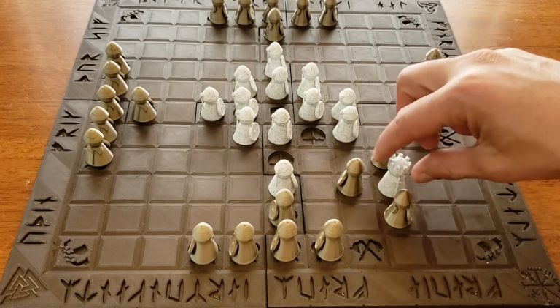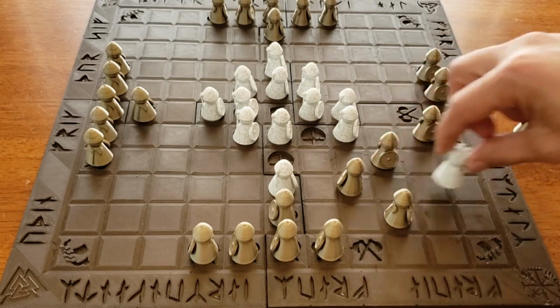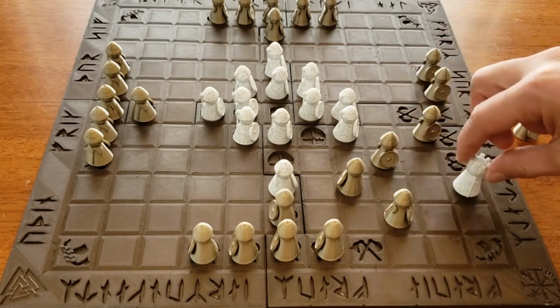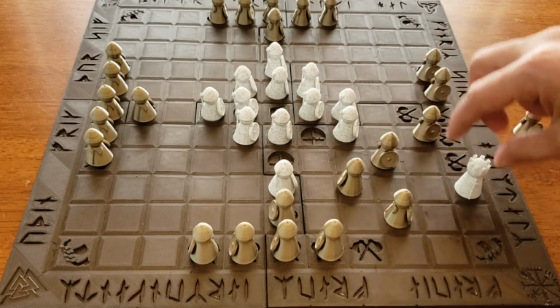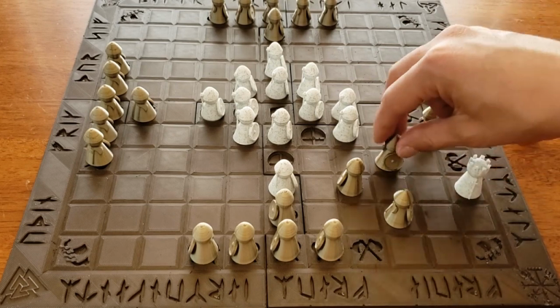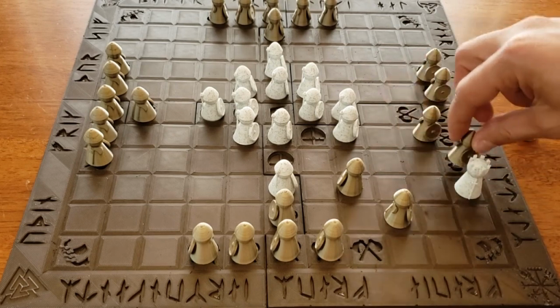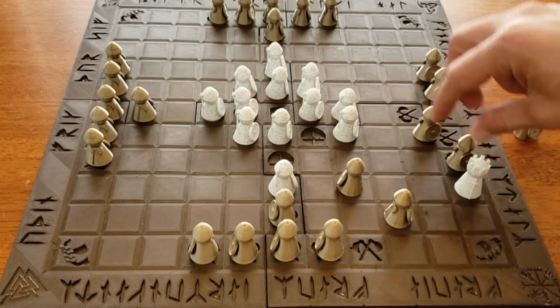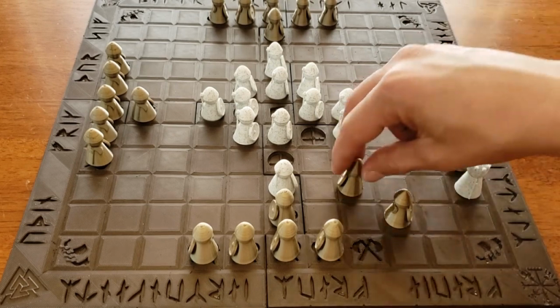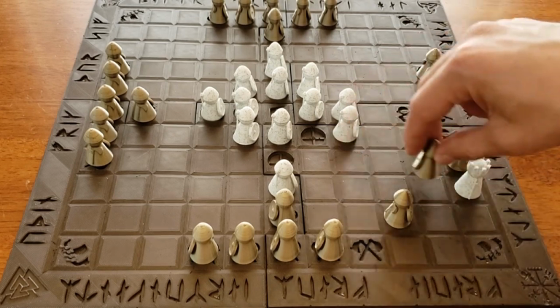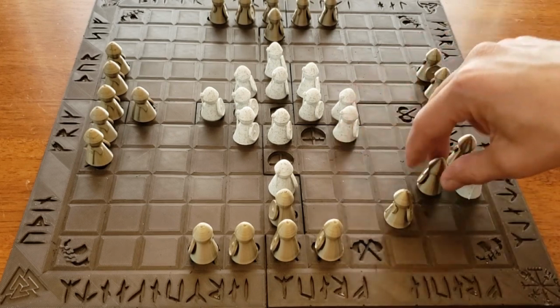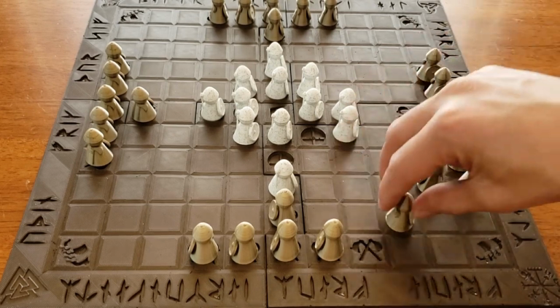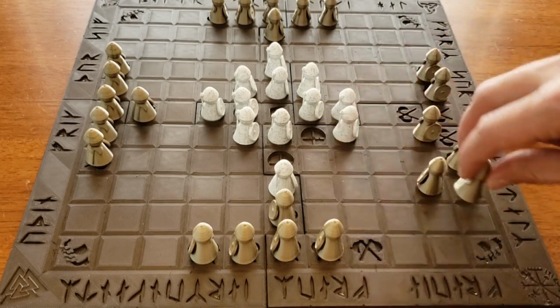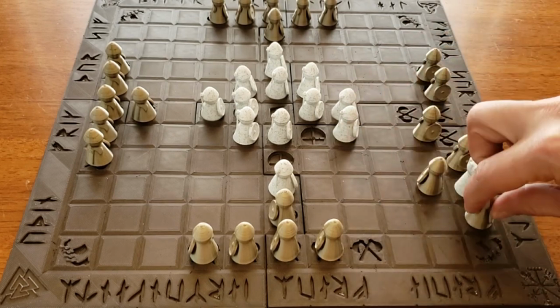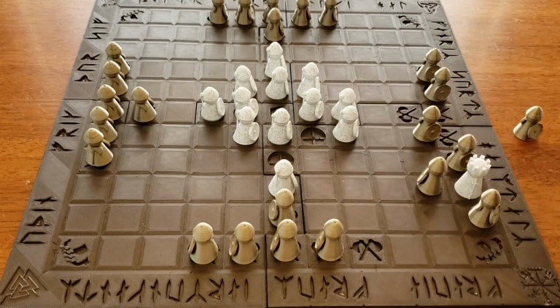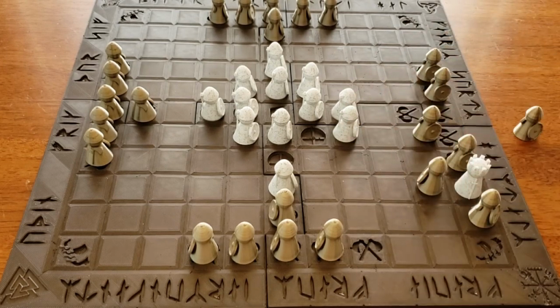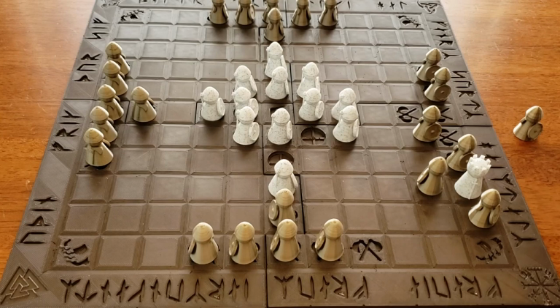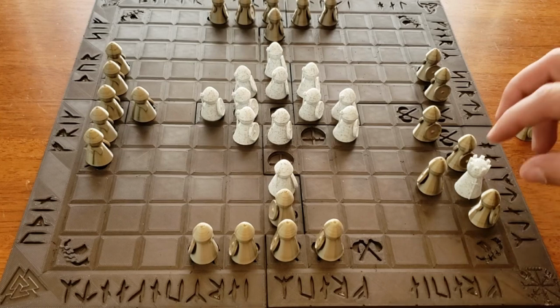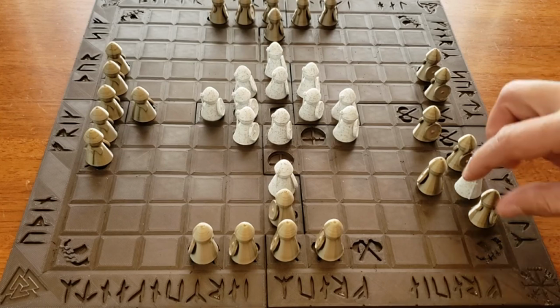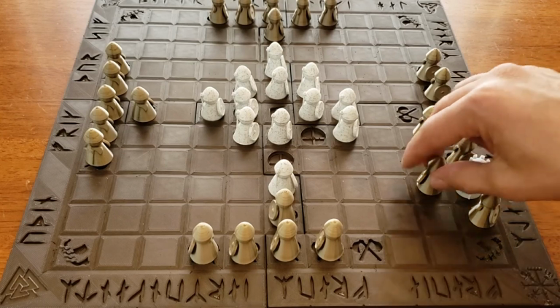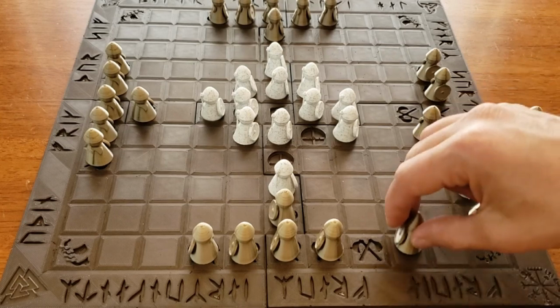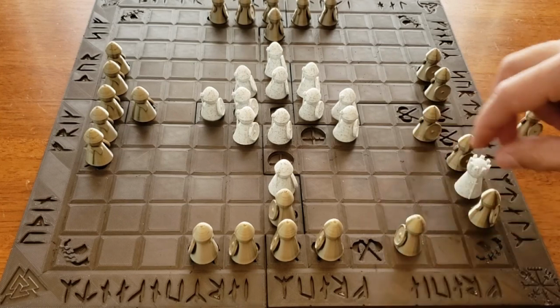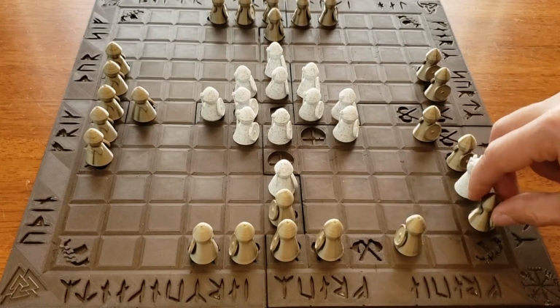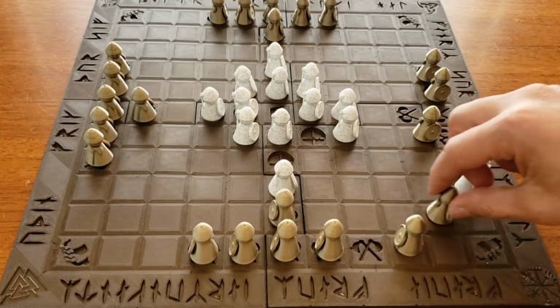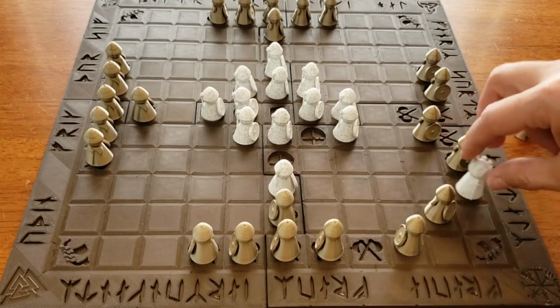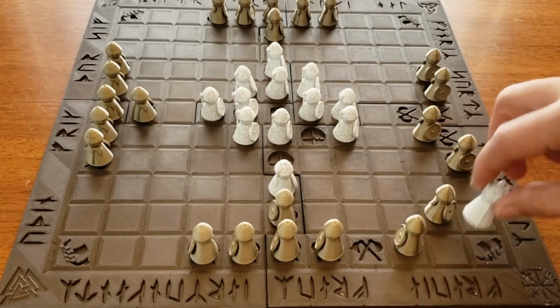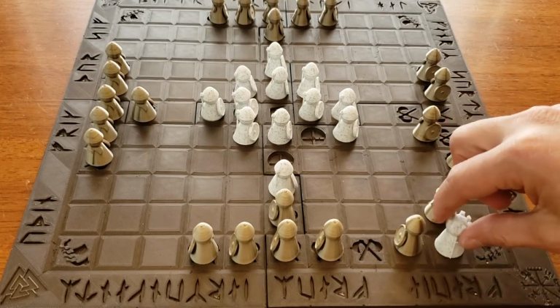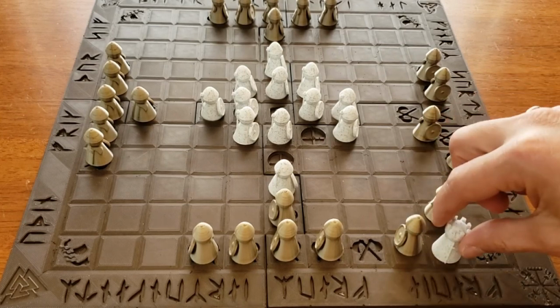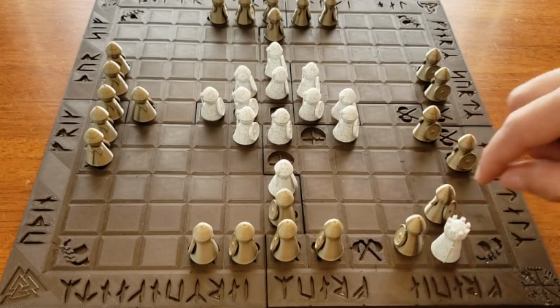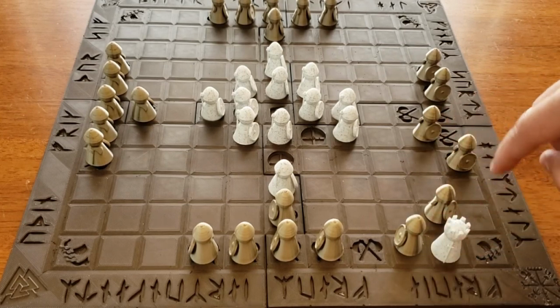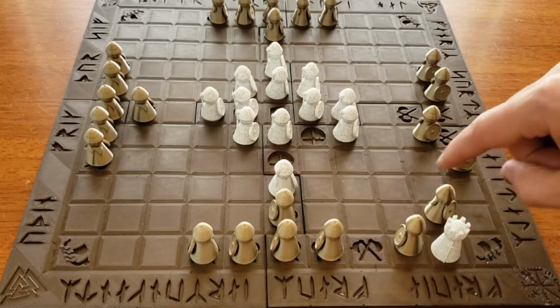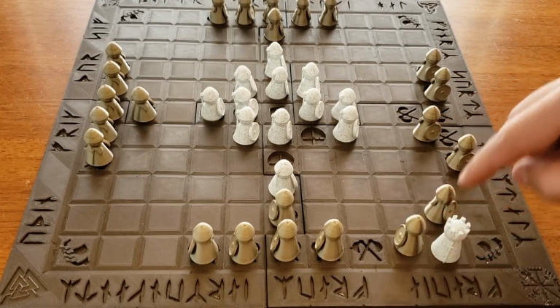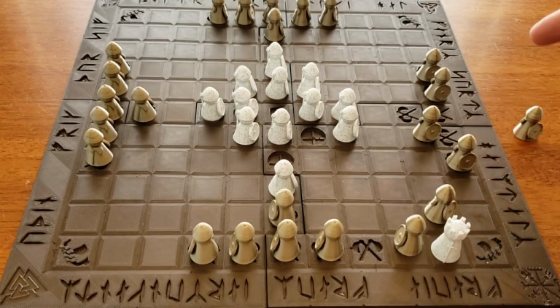If the king is against a wall, the attackers can win by surrounding him with just three pawns. And if he is against a port, they can surround him with just two.